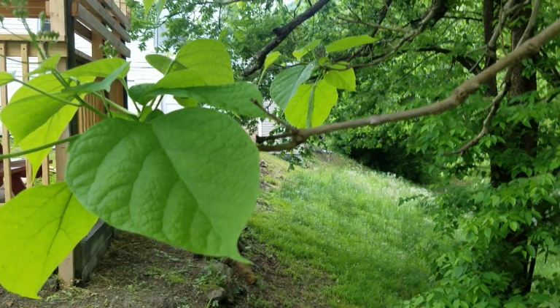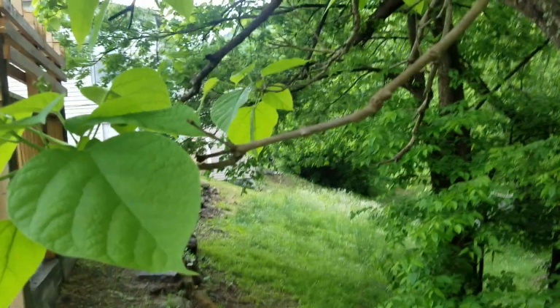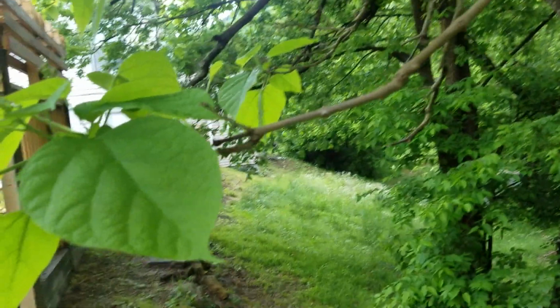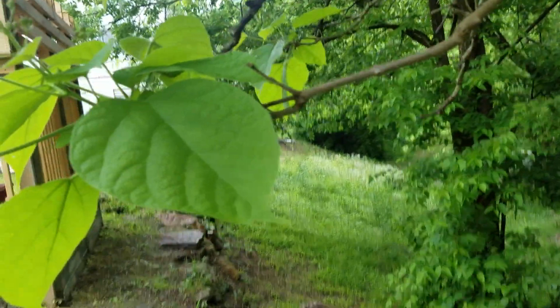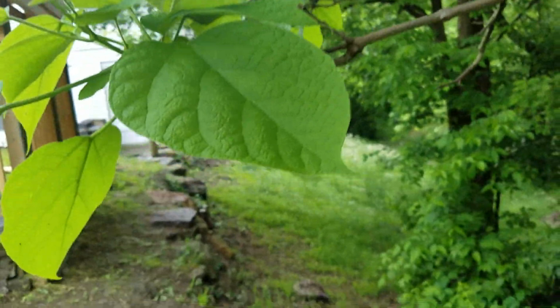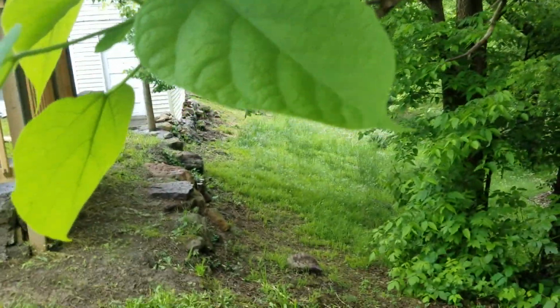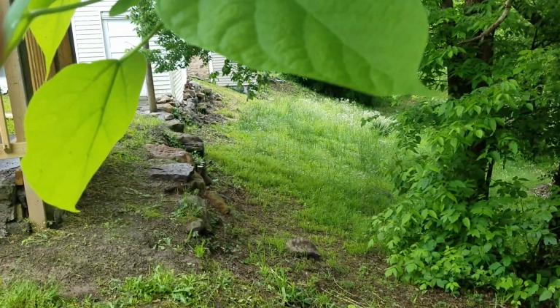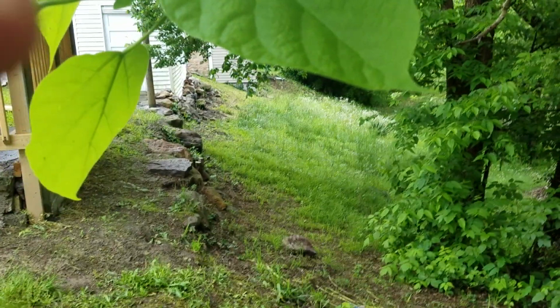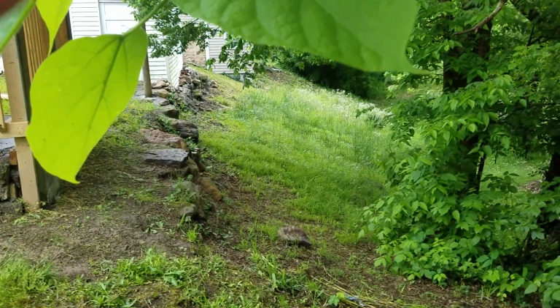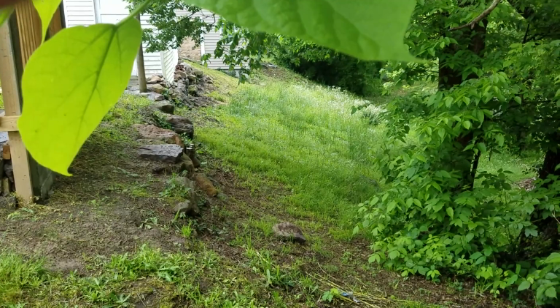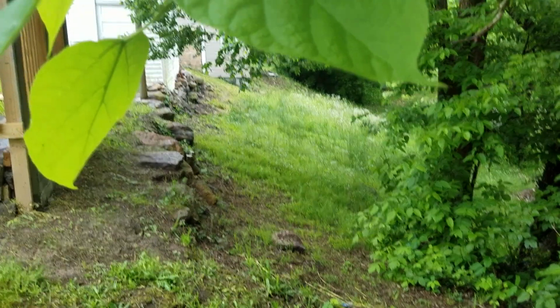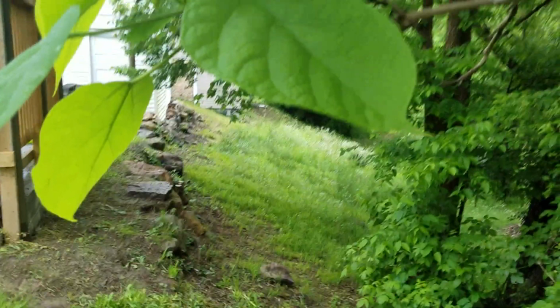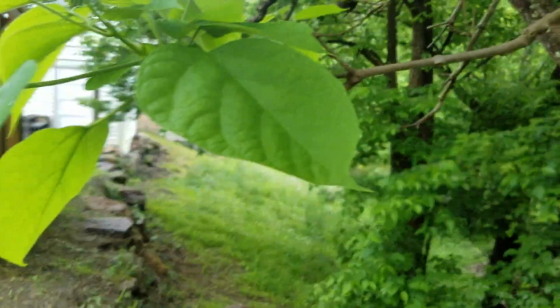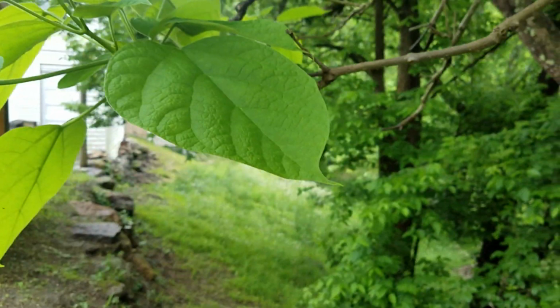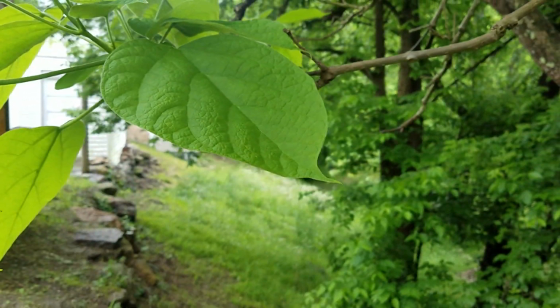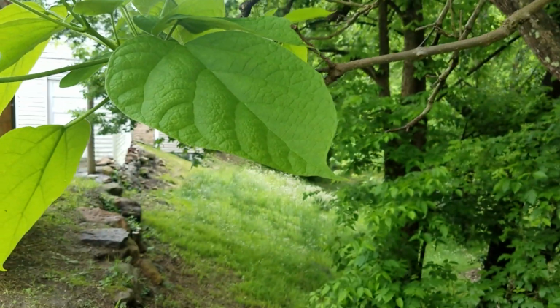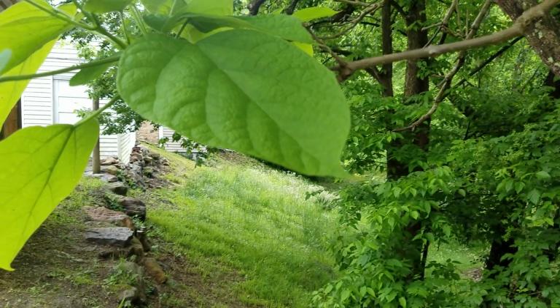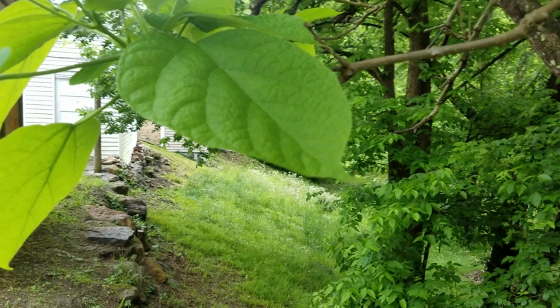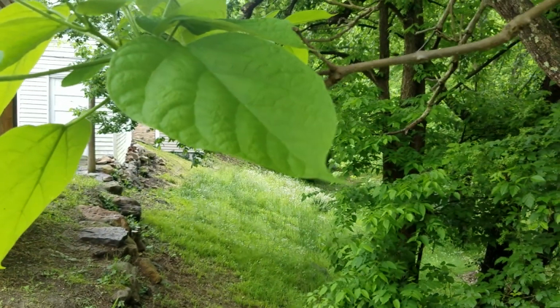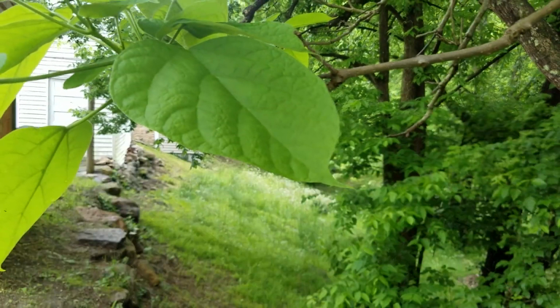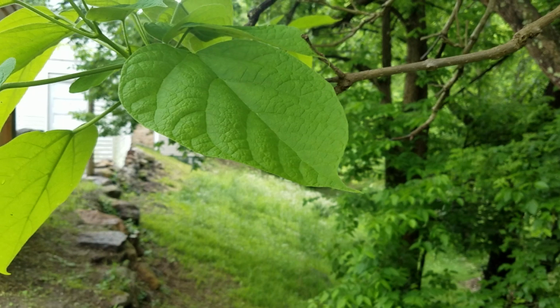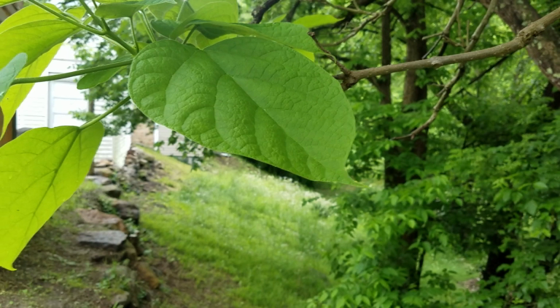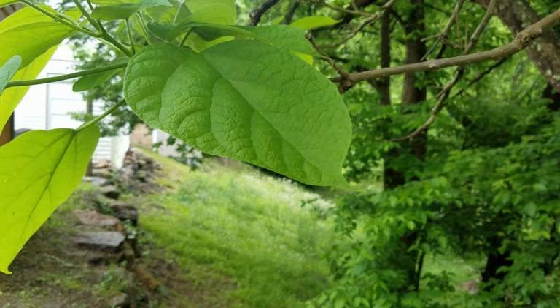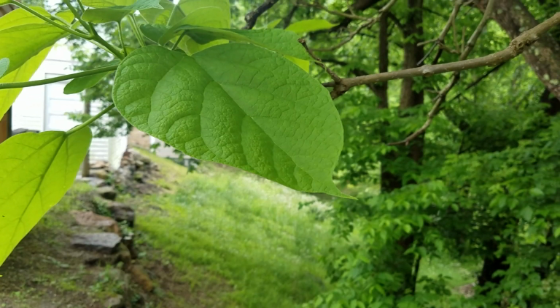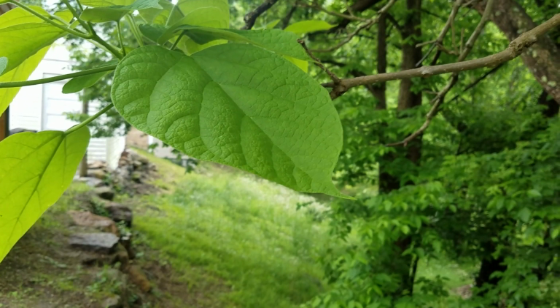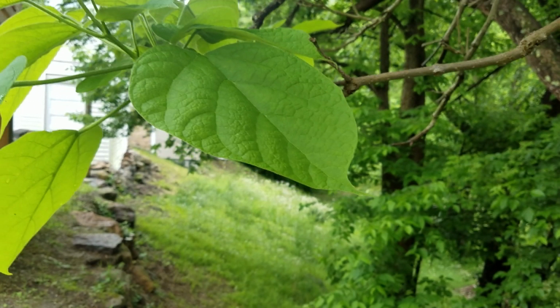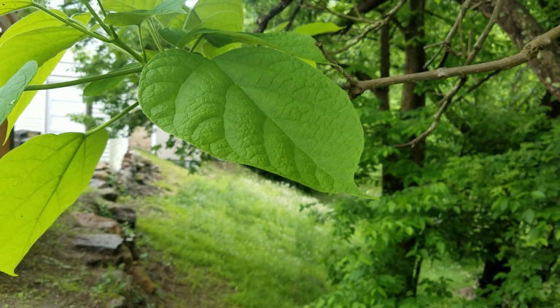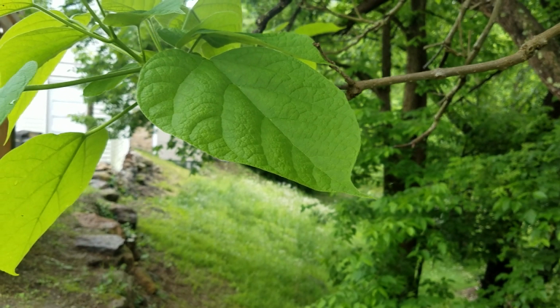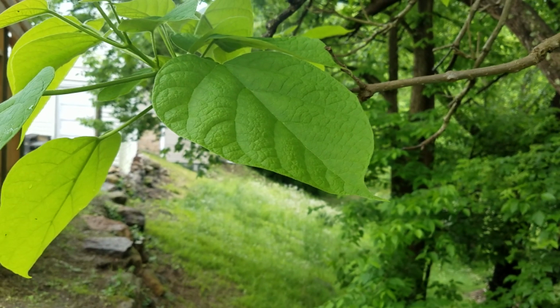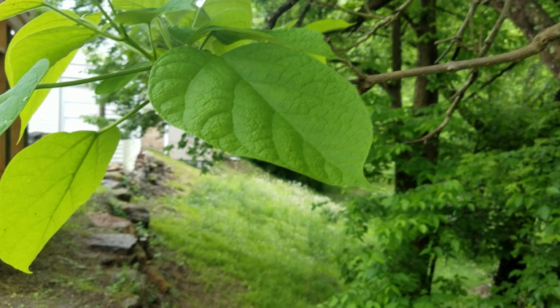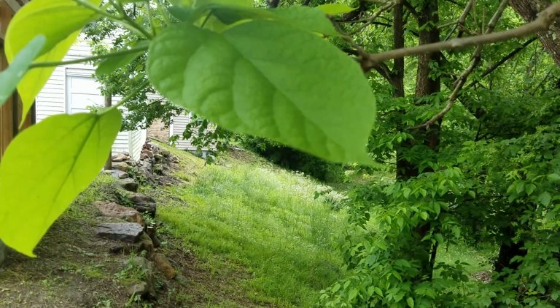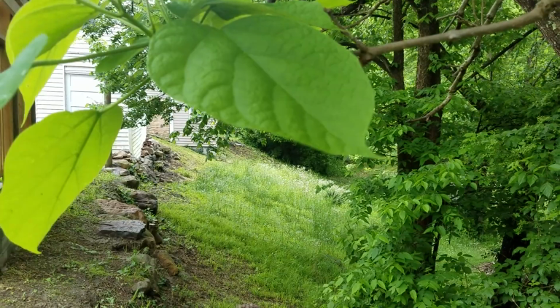So anyway, that's the catalpa tree. Hope you enjoyed the video. If you like my videos please subscribe and I will keep putting them on here for you. Thanks a lot and you folks have a nice day.